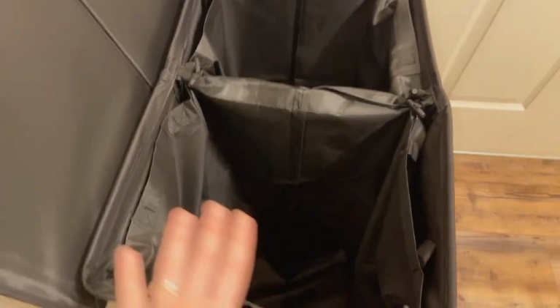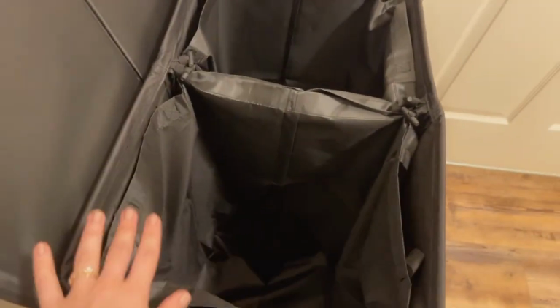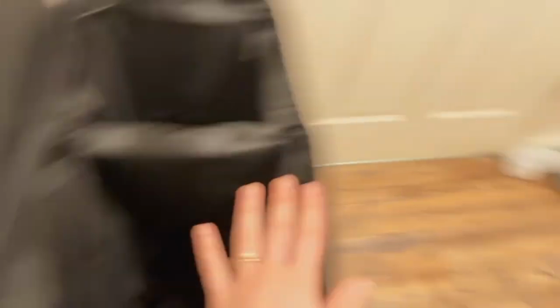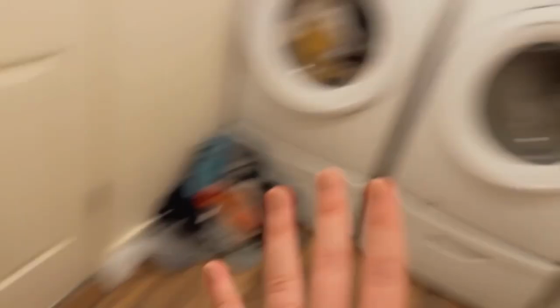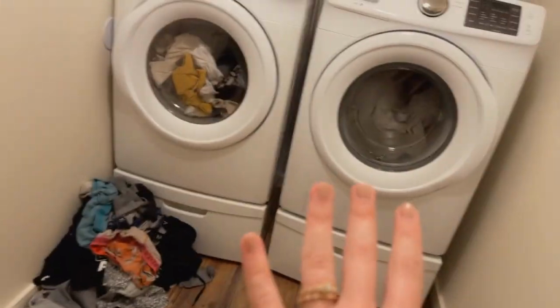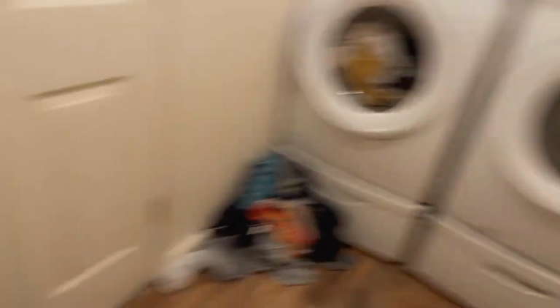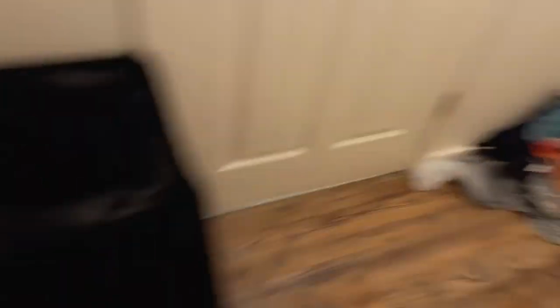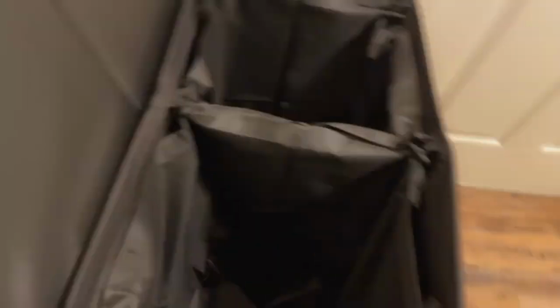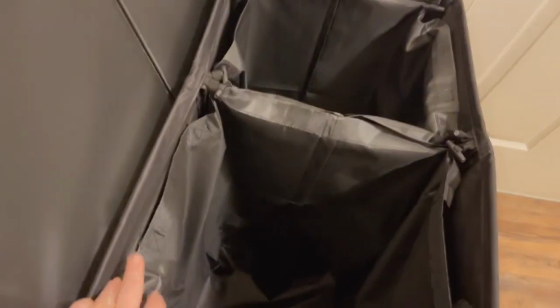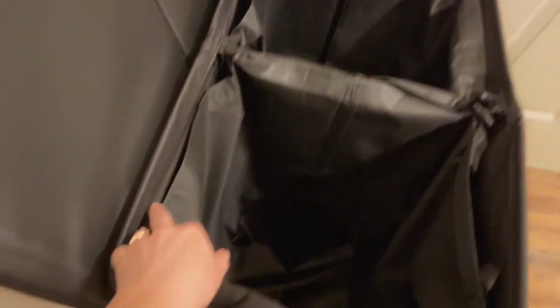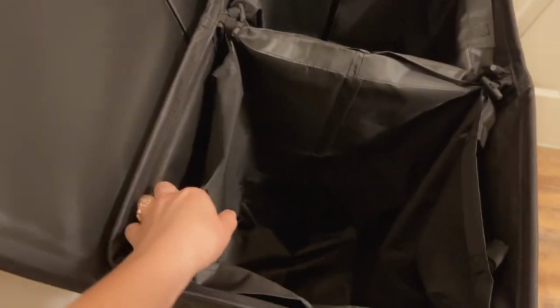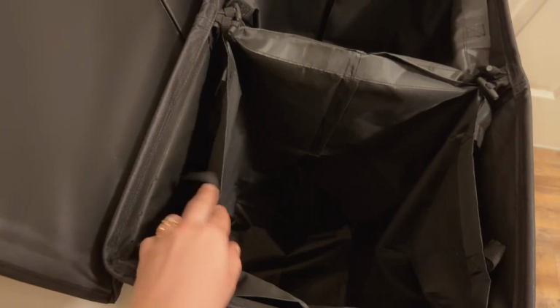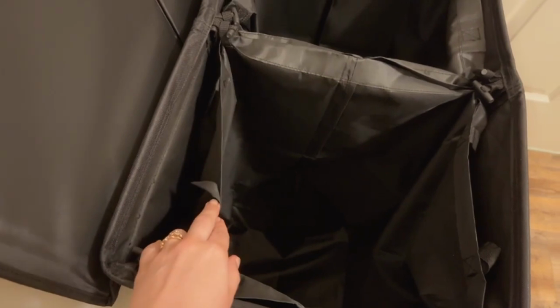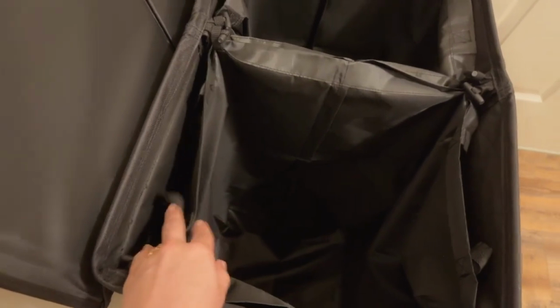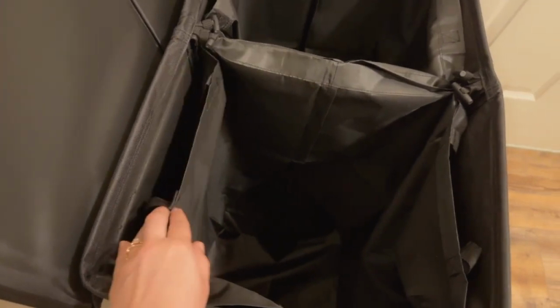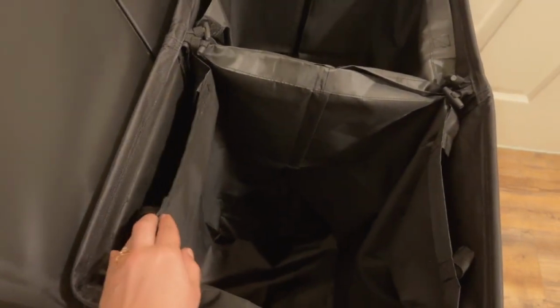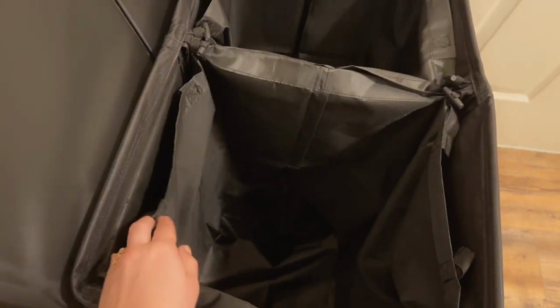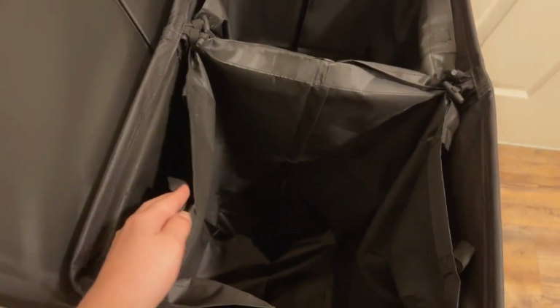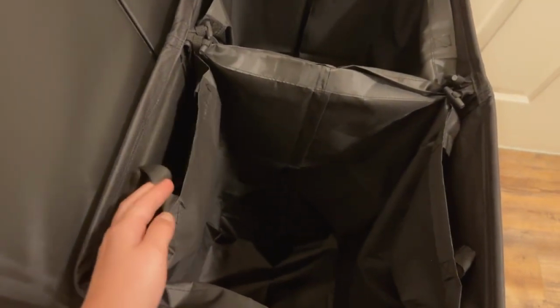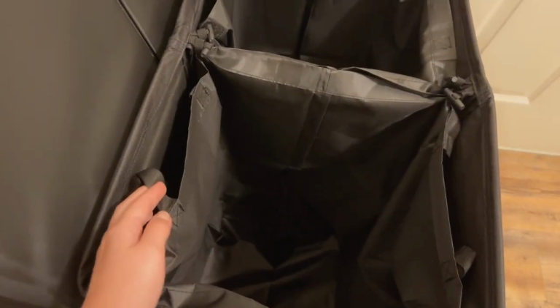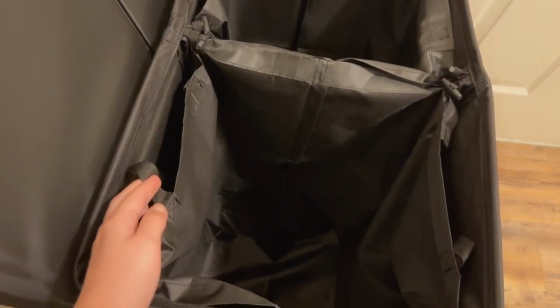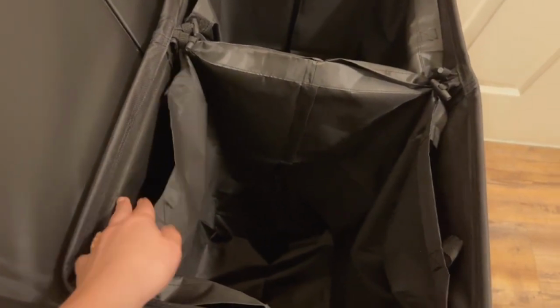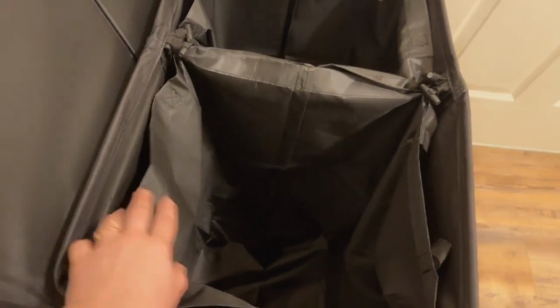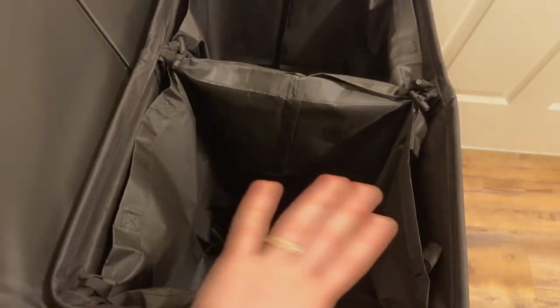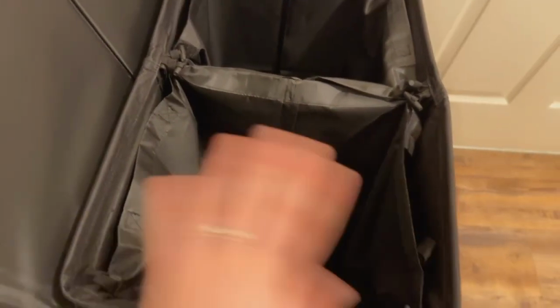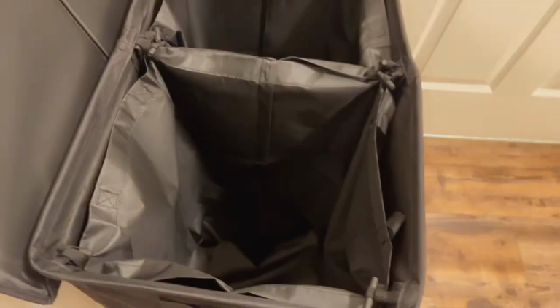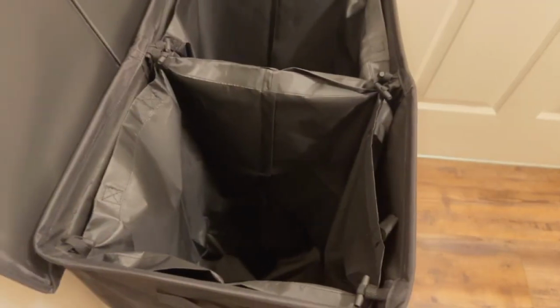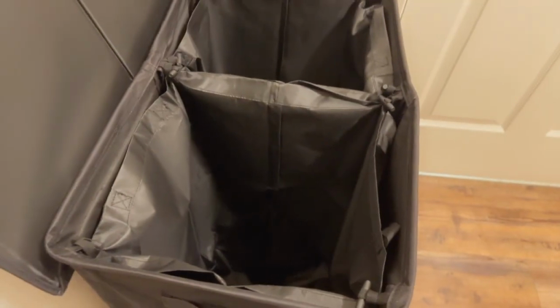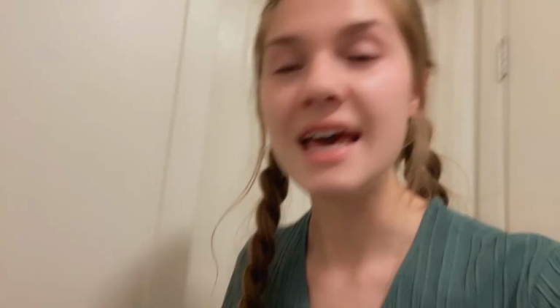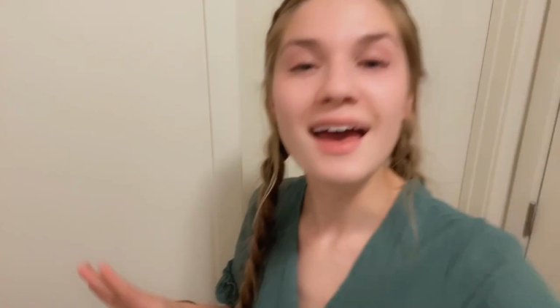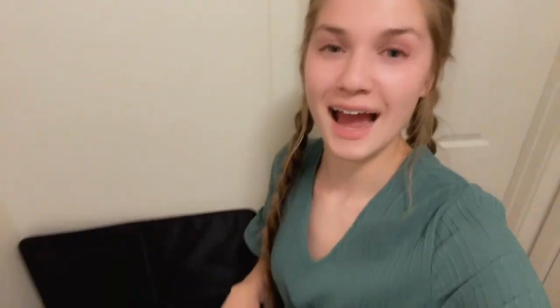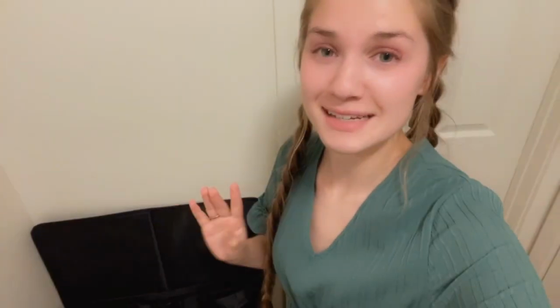We just need to take it right there to the washer, which is perfect, but it's also great if you need to carry everything around — it has those nice handles and it just works great.